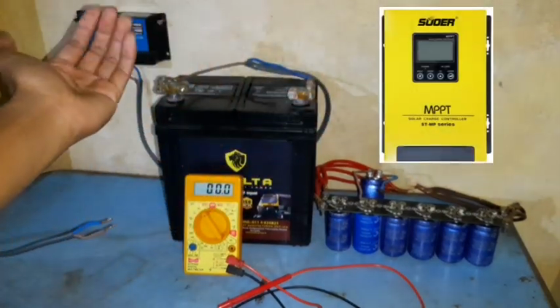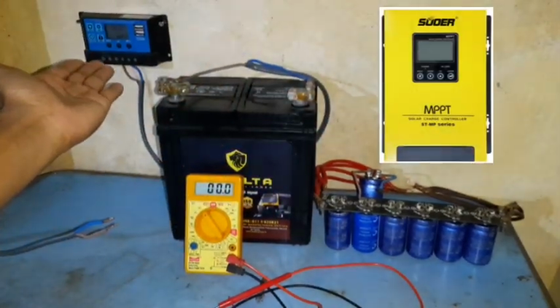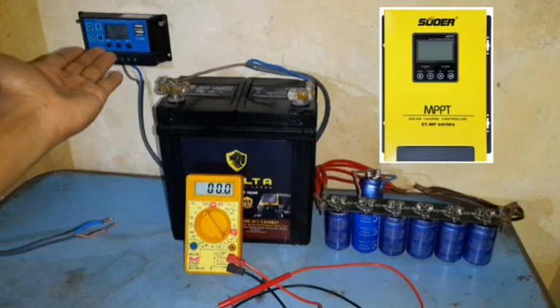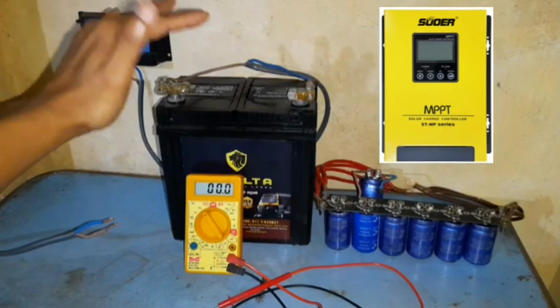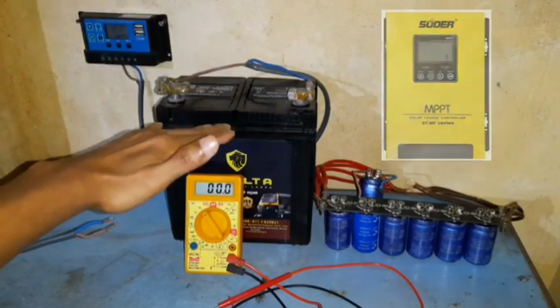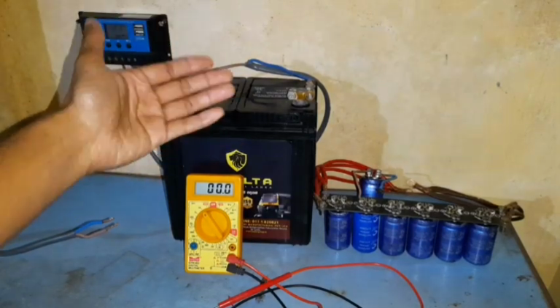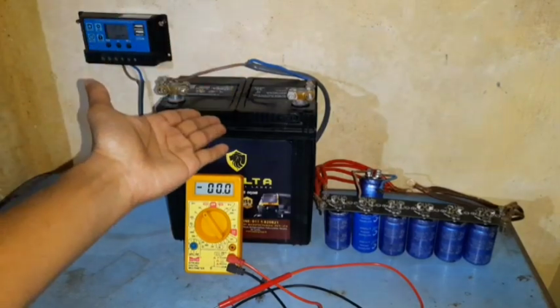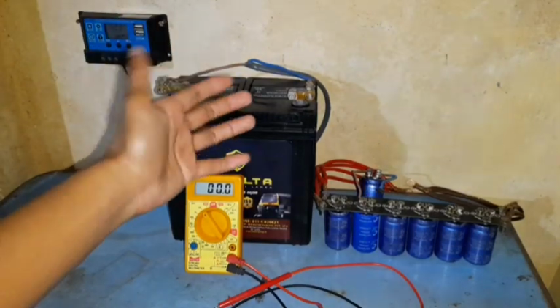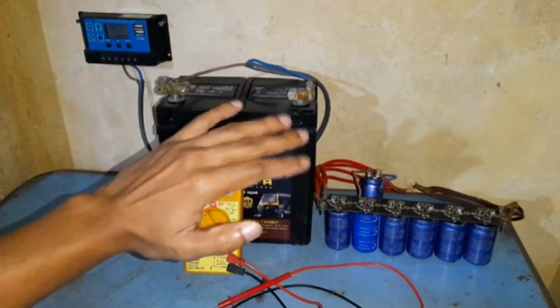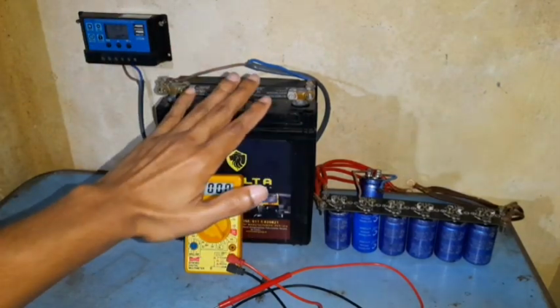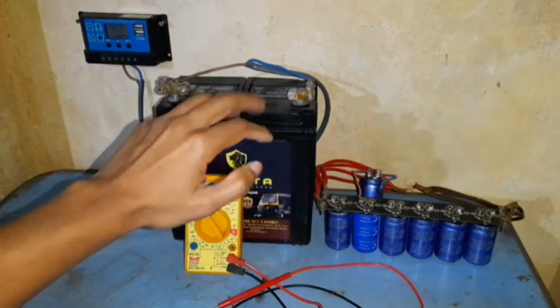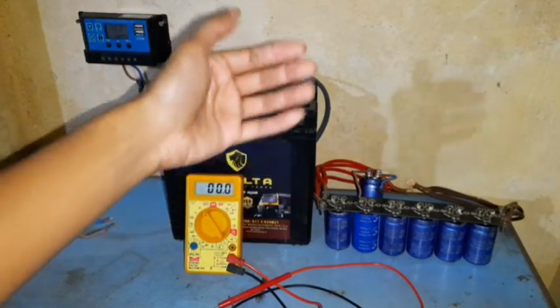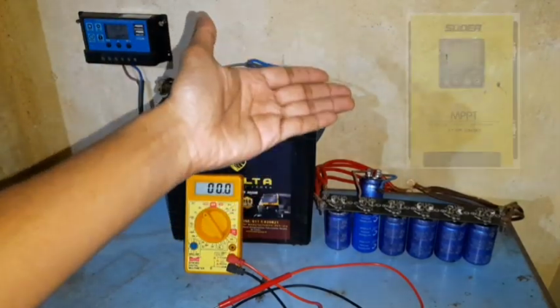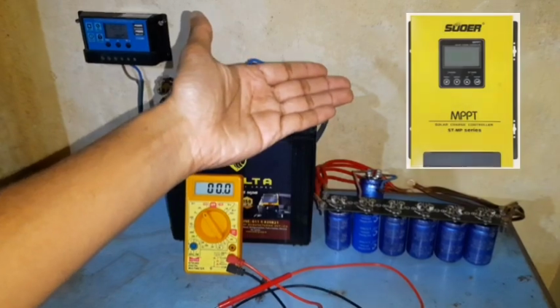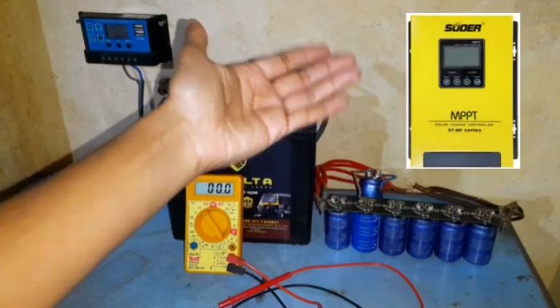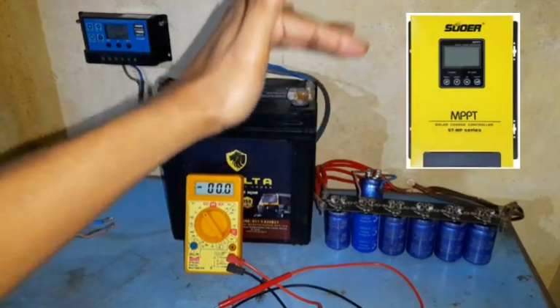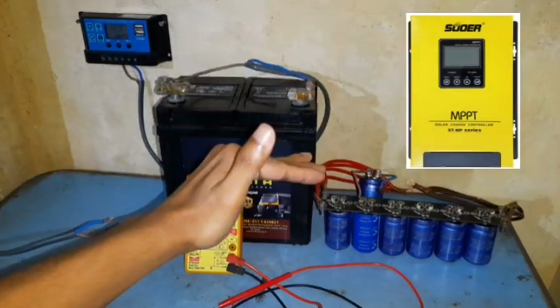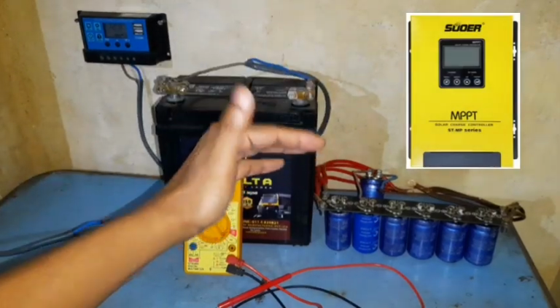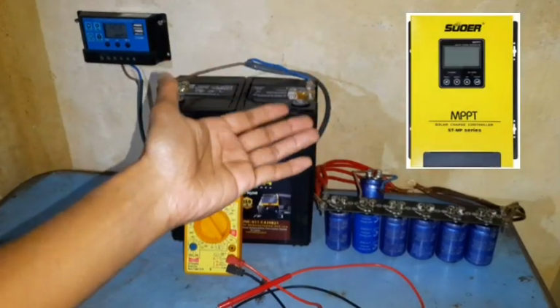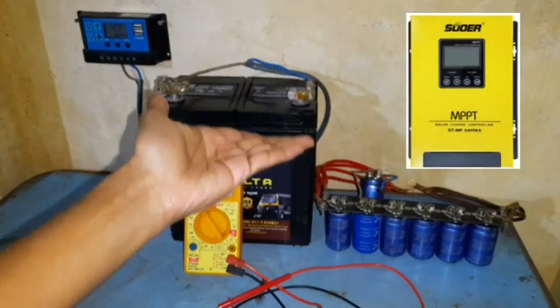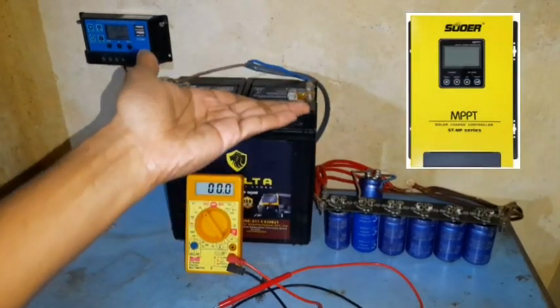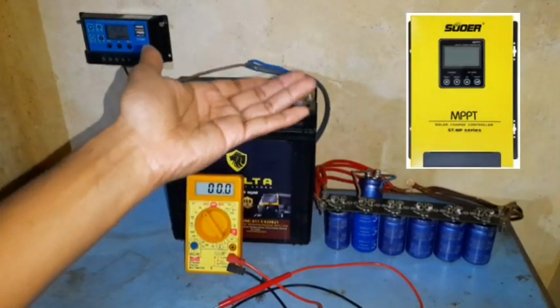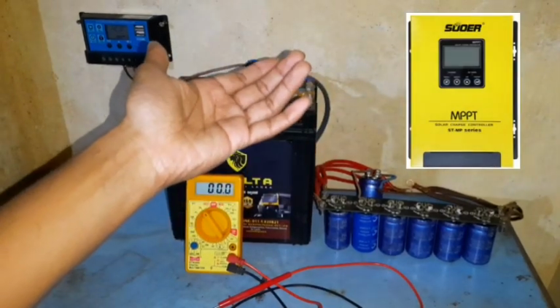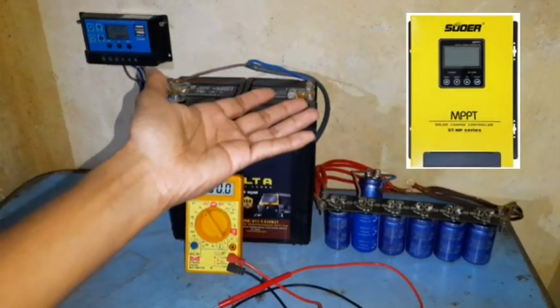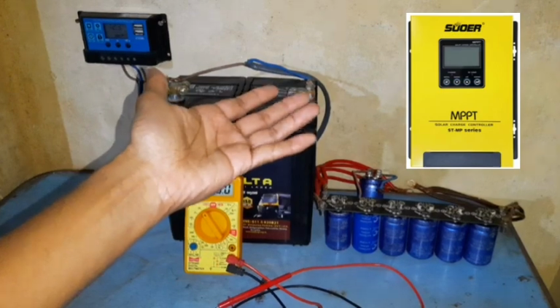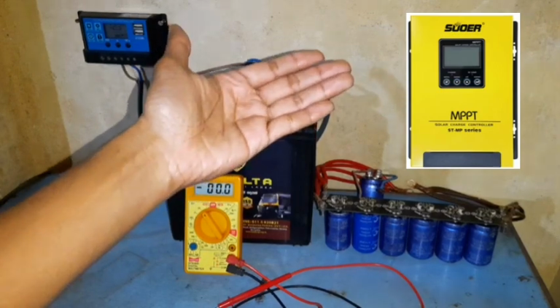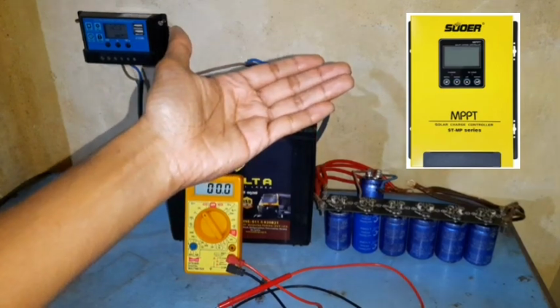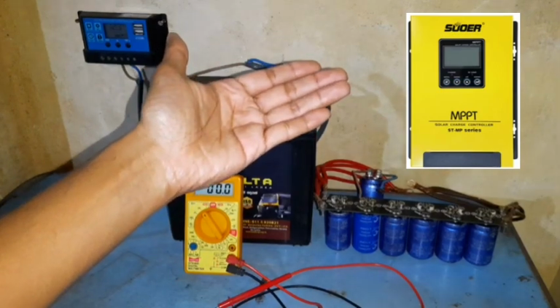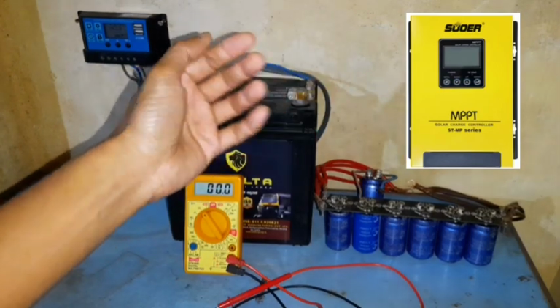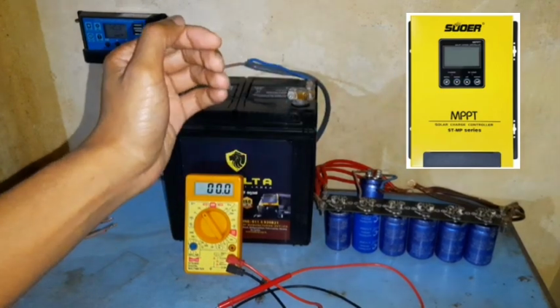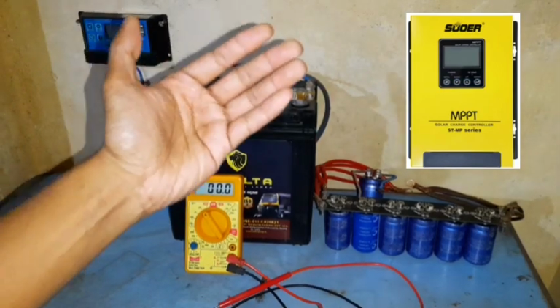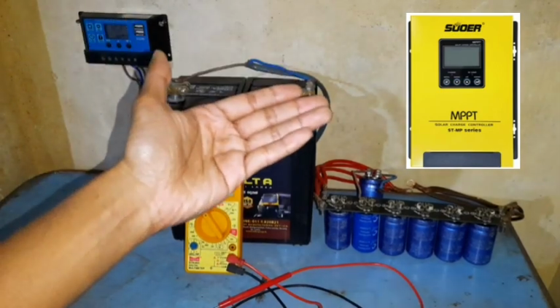The cheap PWMs bring down the voltage to charge the battery, but don't step up the current. MPPTs on the other hand bring down the voltage but also step up the current, so as to get the maximum power out of your solar panels. And they are pretty expensive.